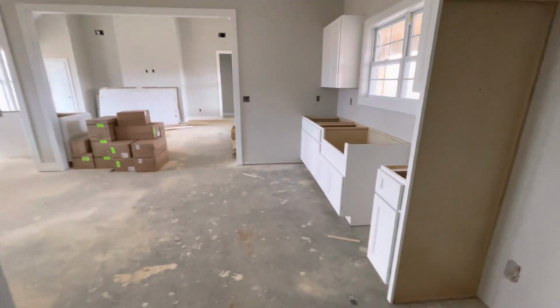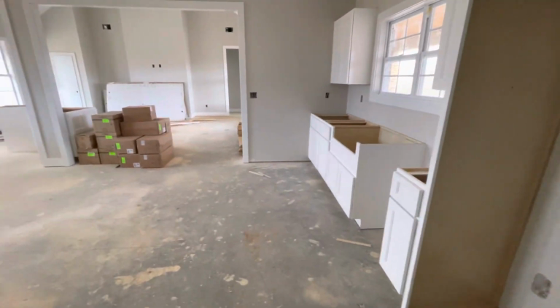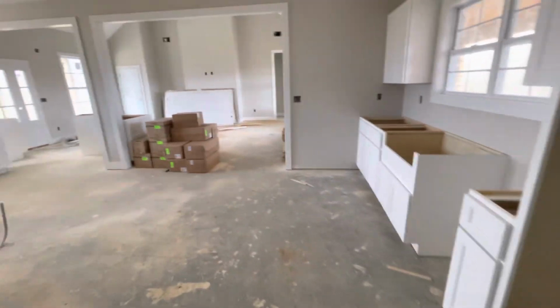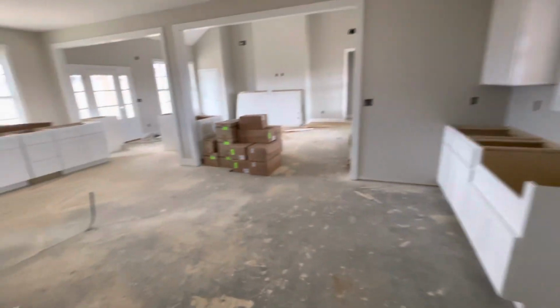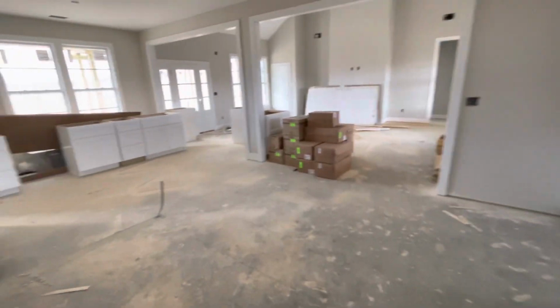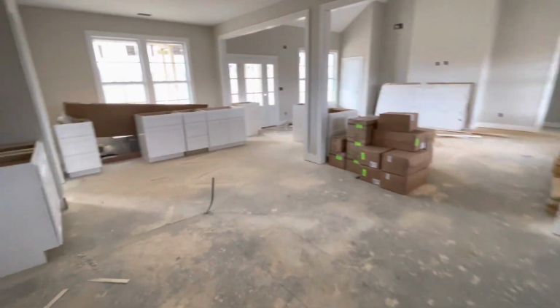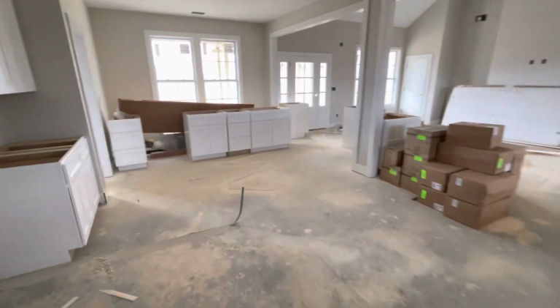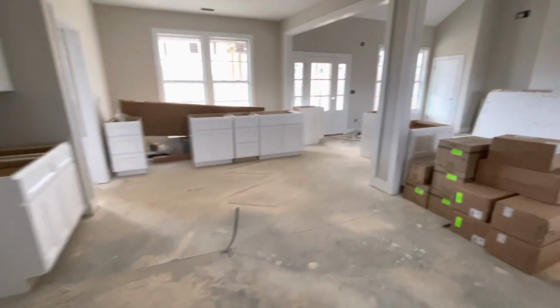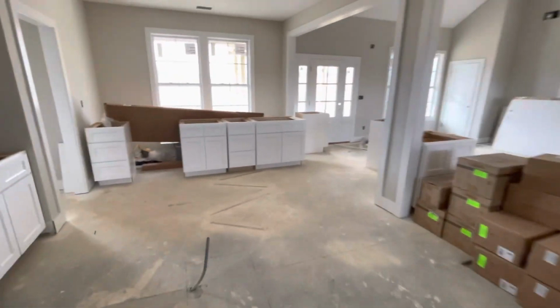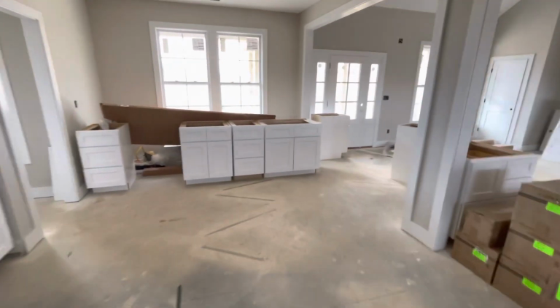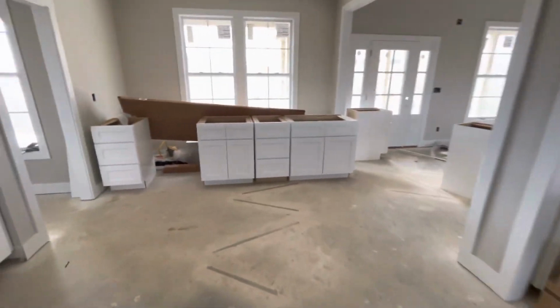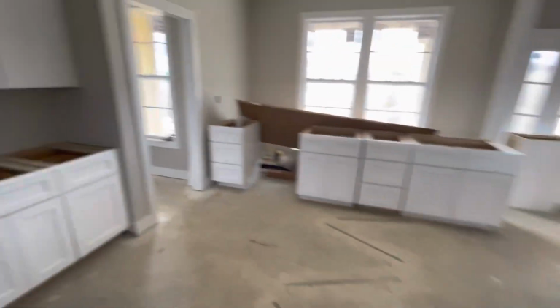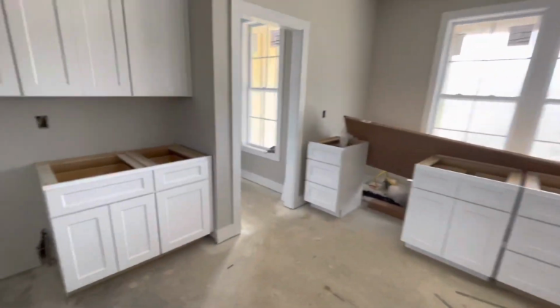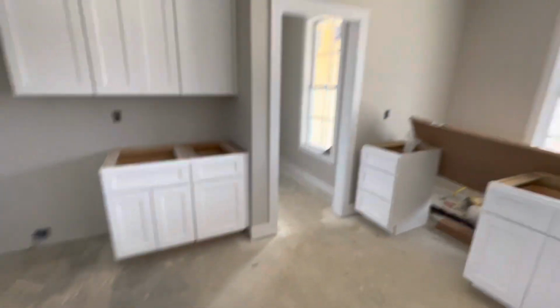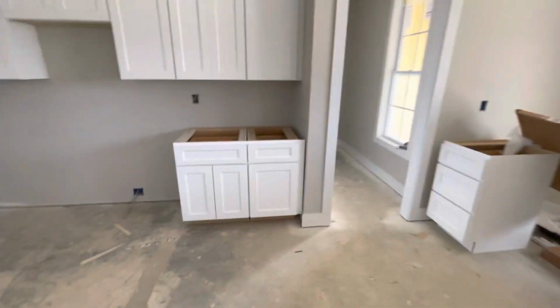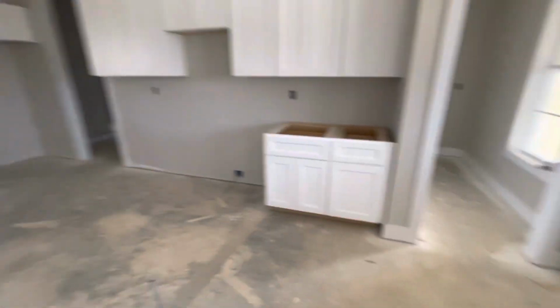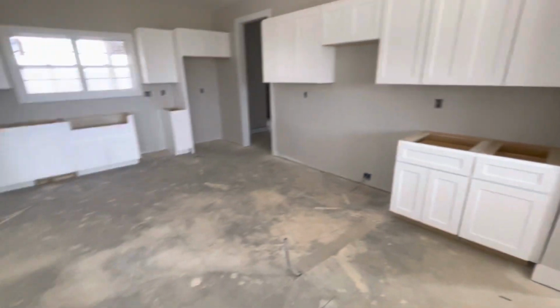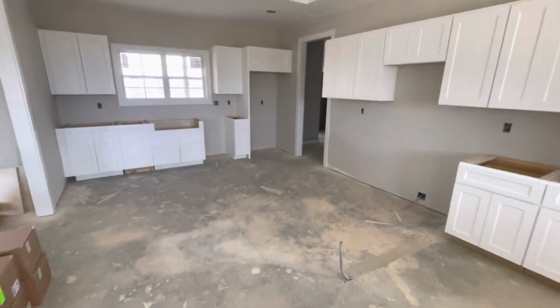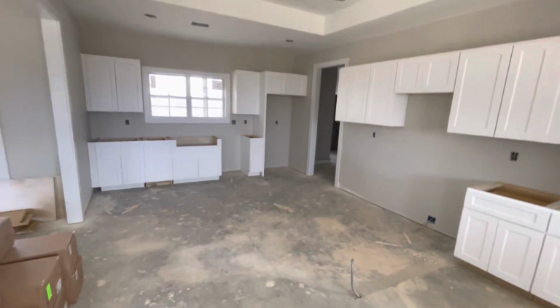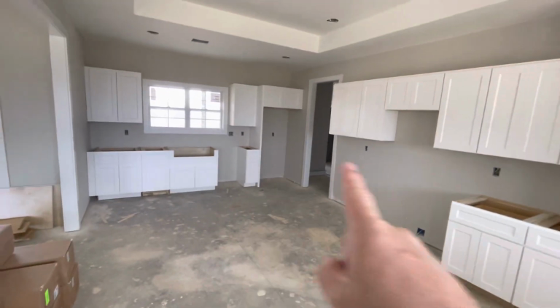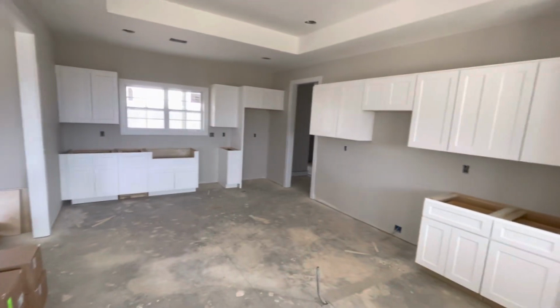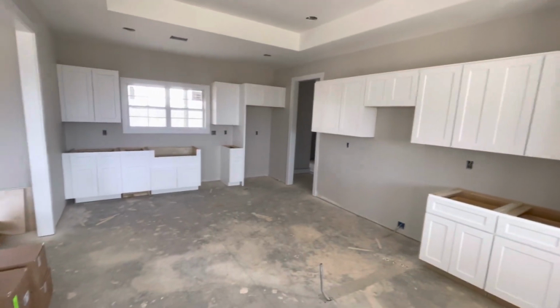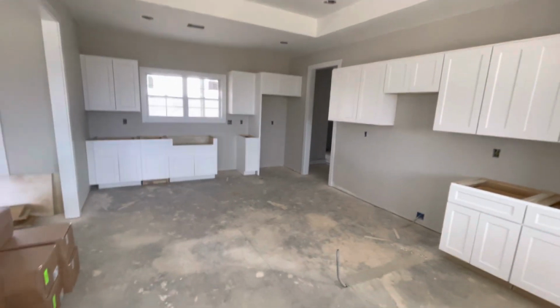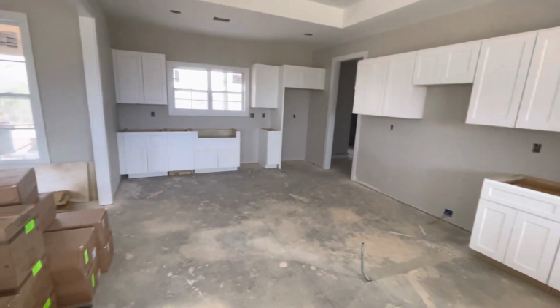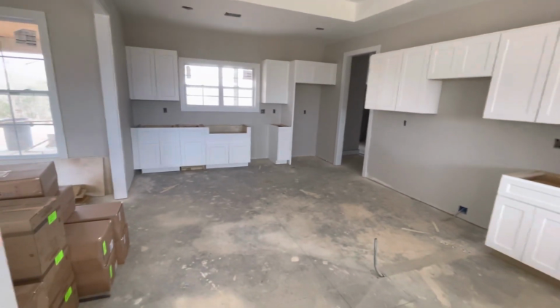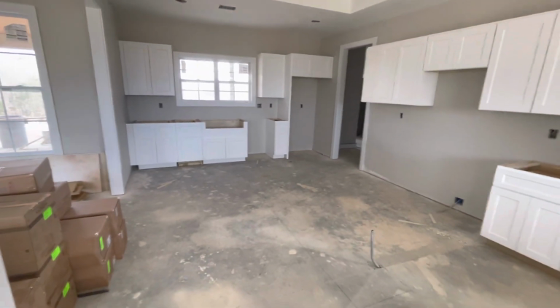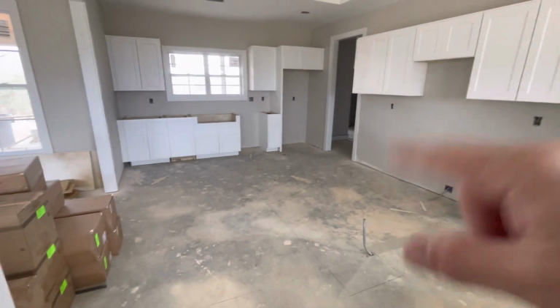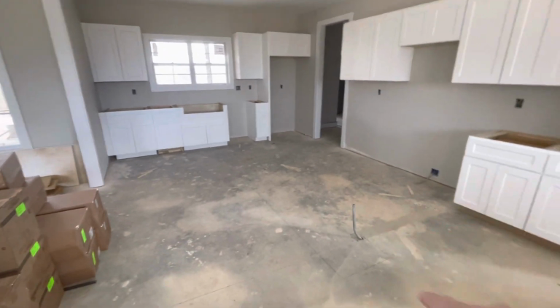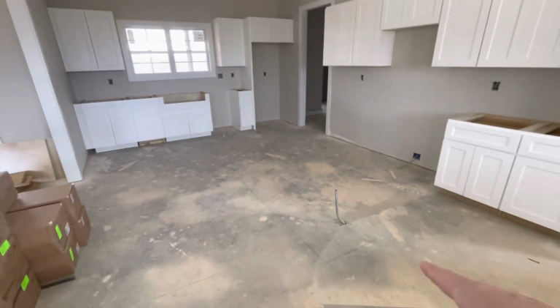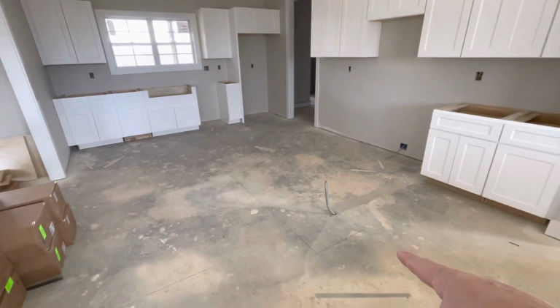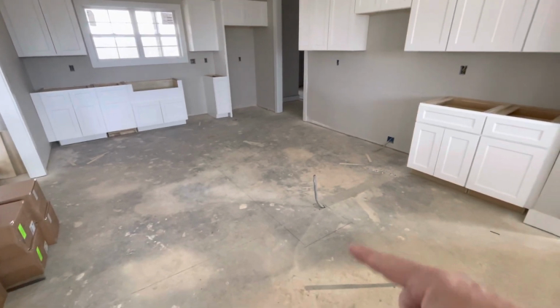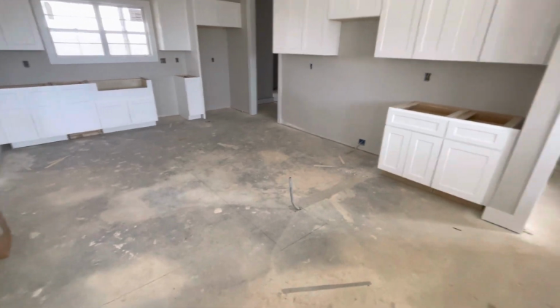Looks like this will be the half bath there. And this will be the kitchen — nice big kitchen. Some of the cabinets throughout here, and they might even have an island. Looks like they'll have an island right there, so that's cool.